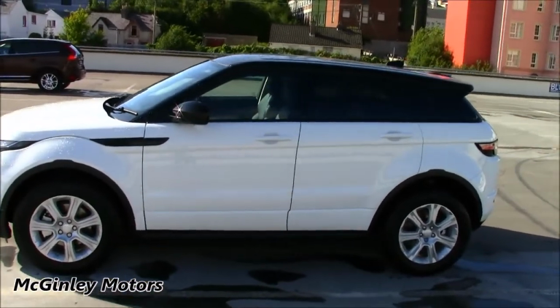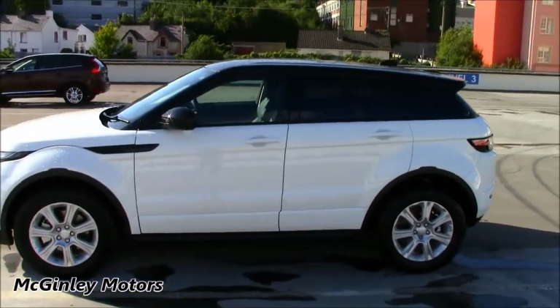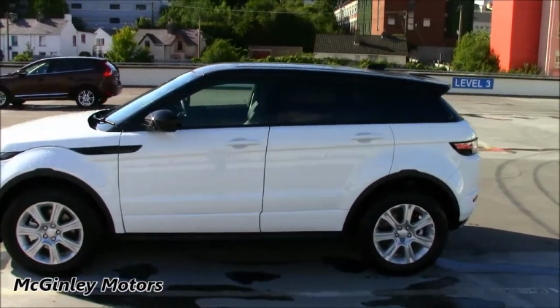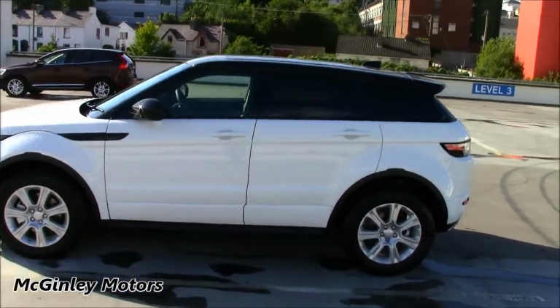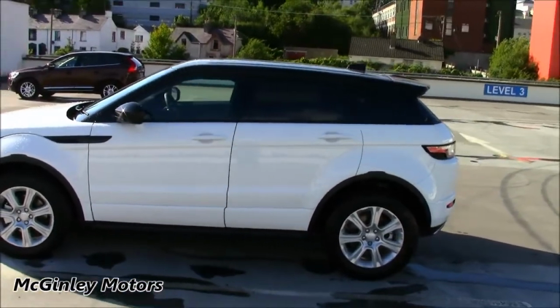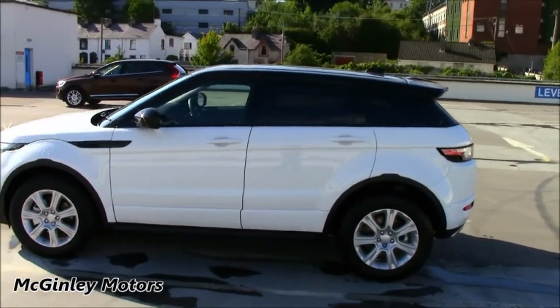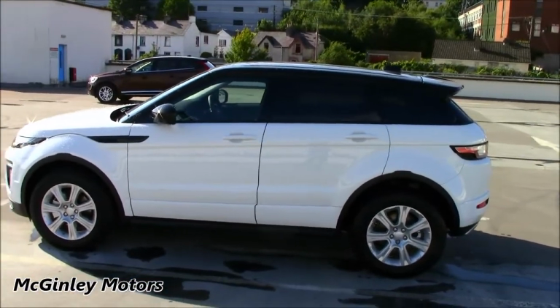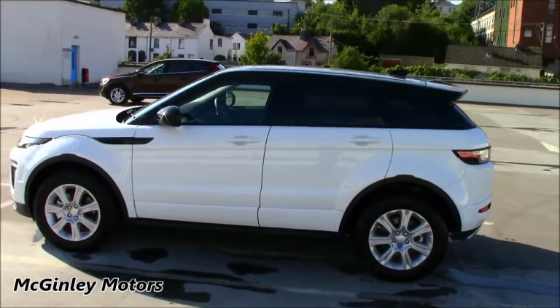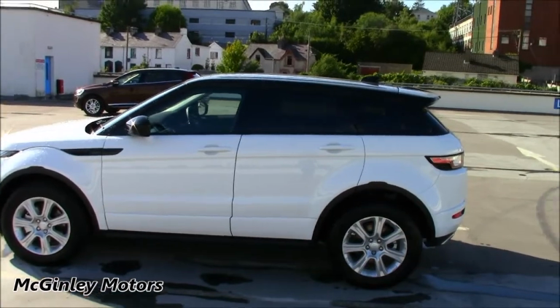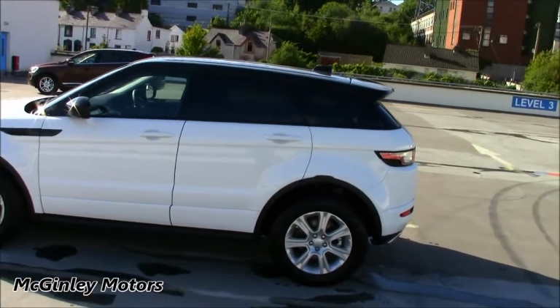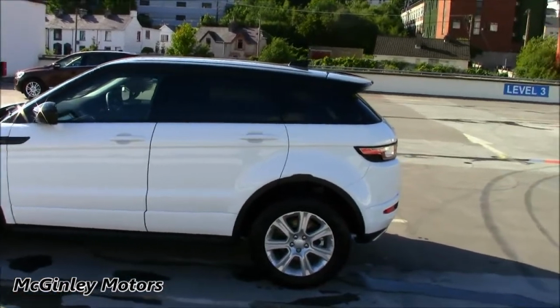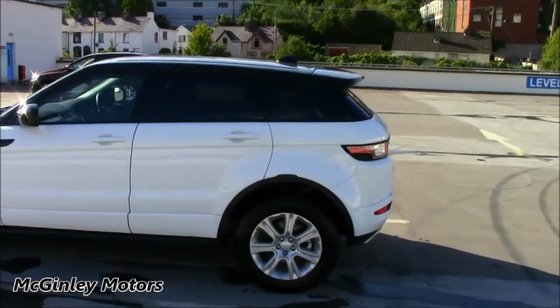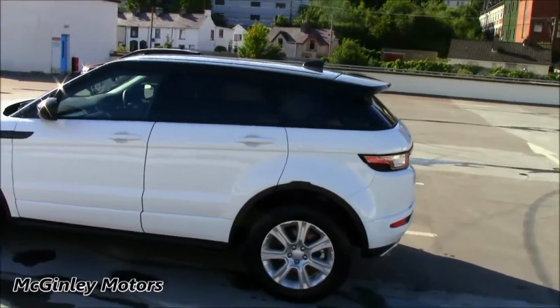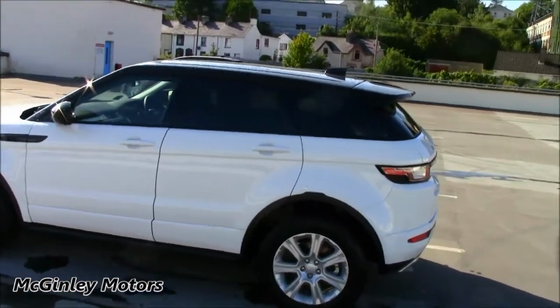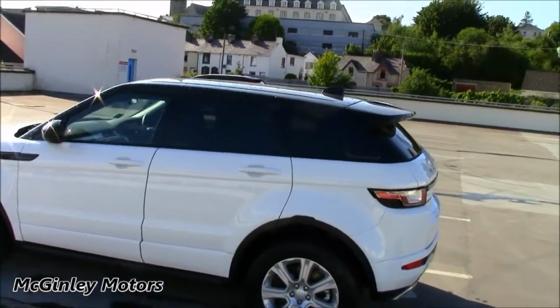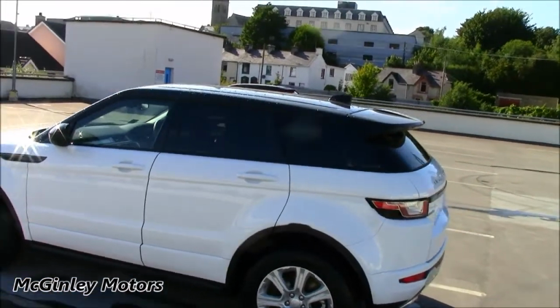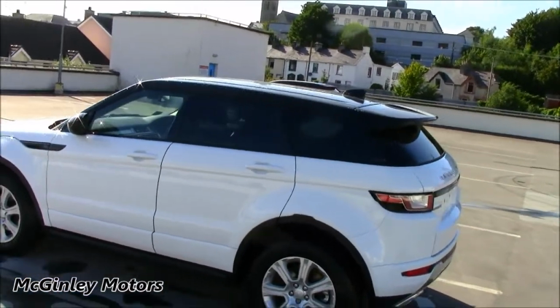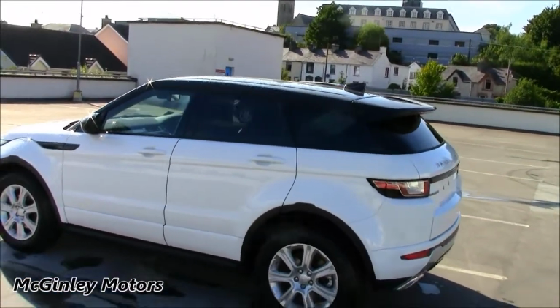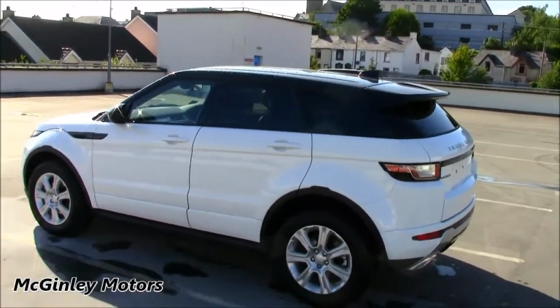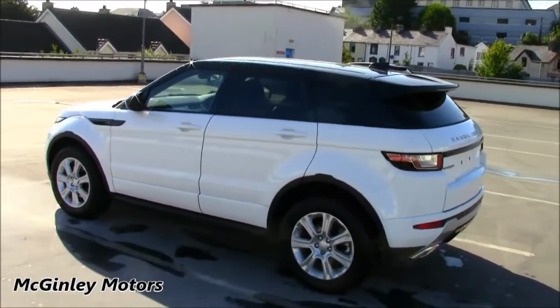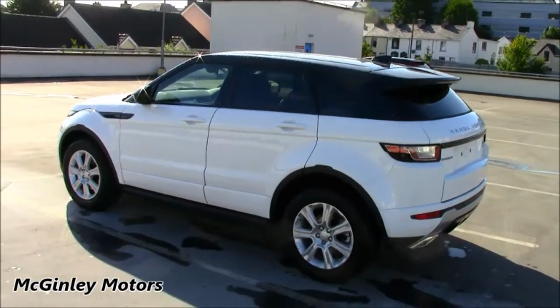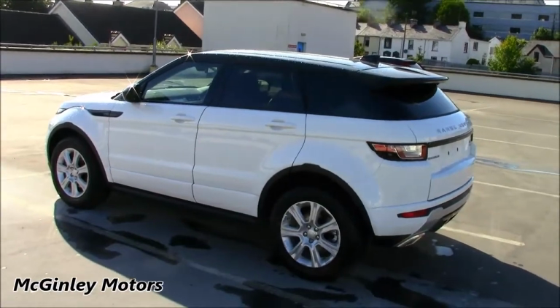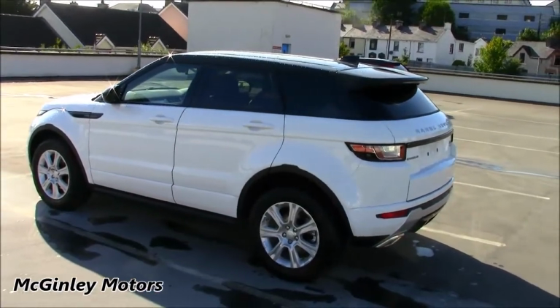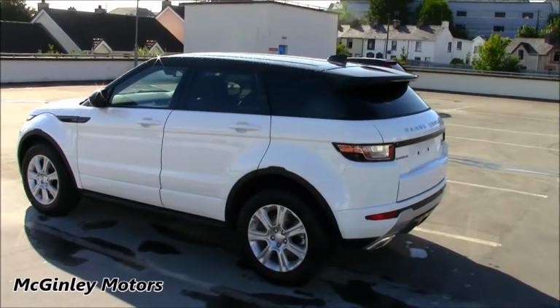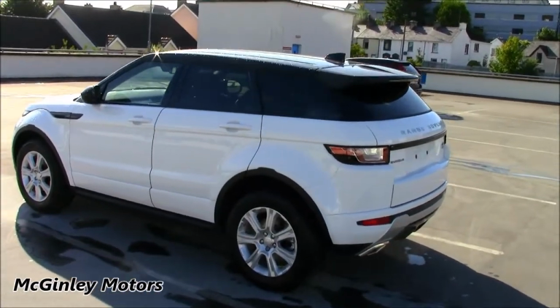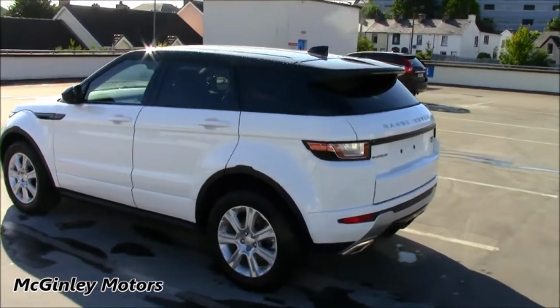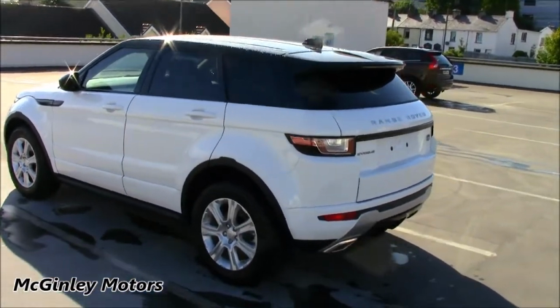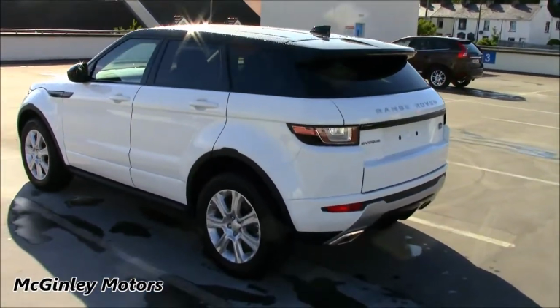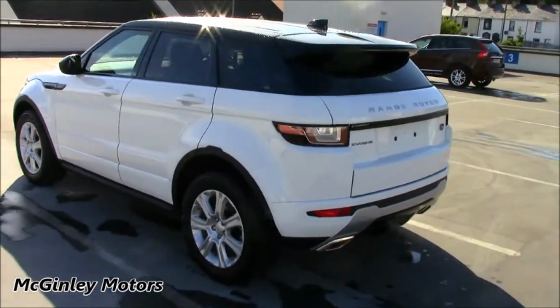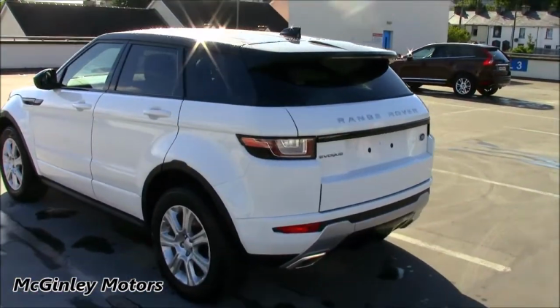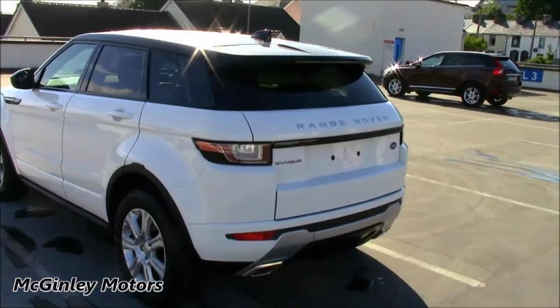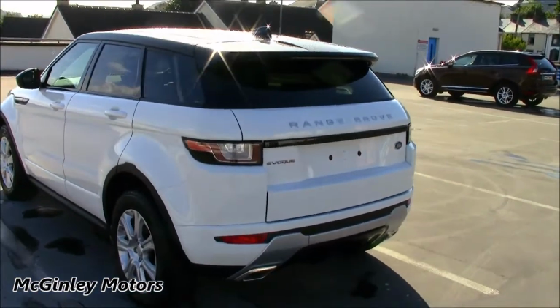This particular Evoque is finished in Fuji White, one of the standard solid colours. But it also has the optional painted black roof. This painted black roof is a very common optional extra on the Evoque and it works very well with the white body, especially with this Dynamic Sporting kit.